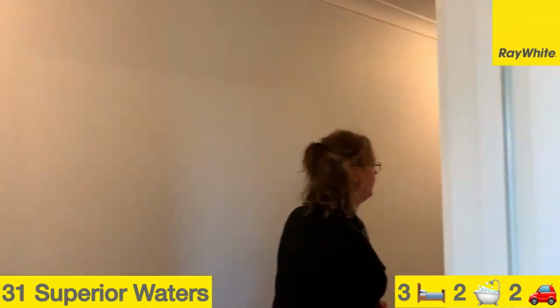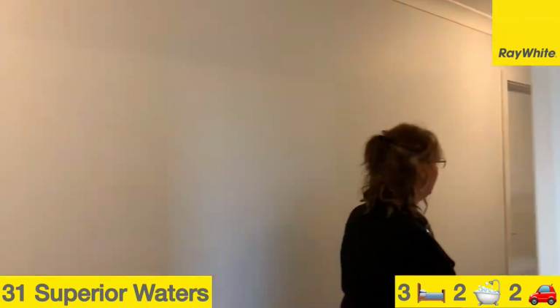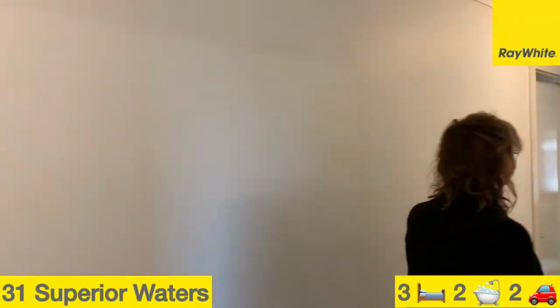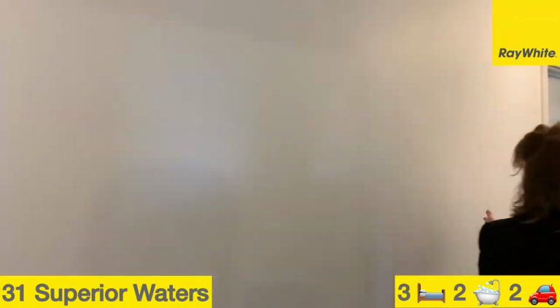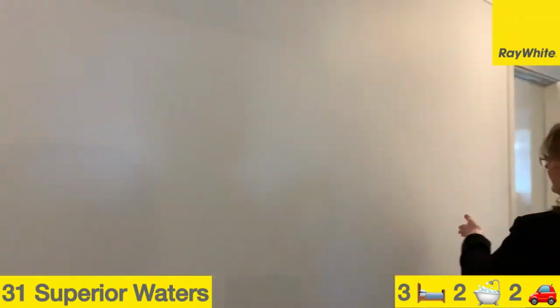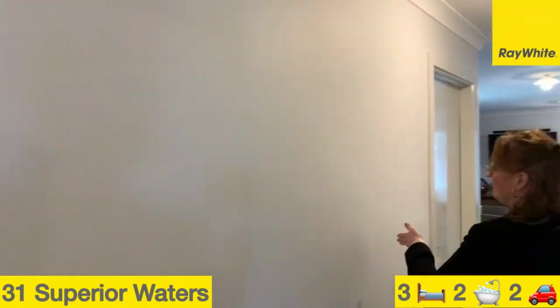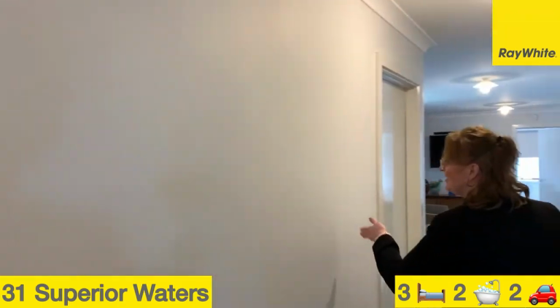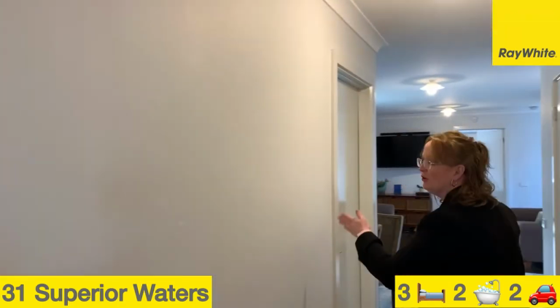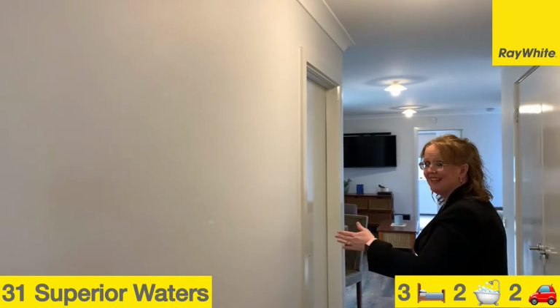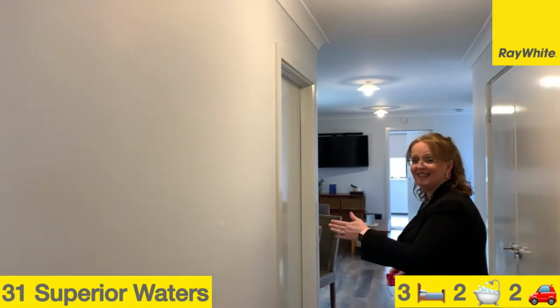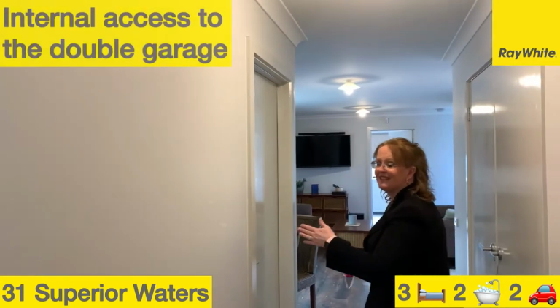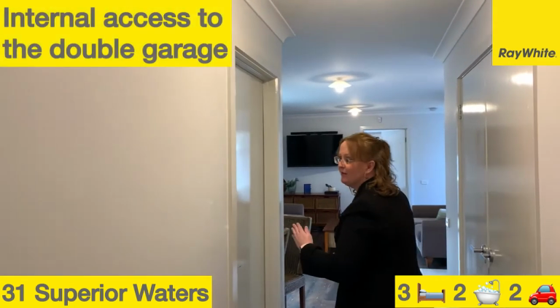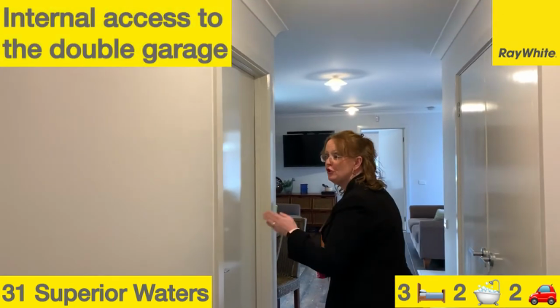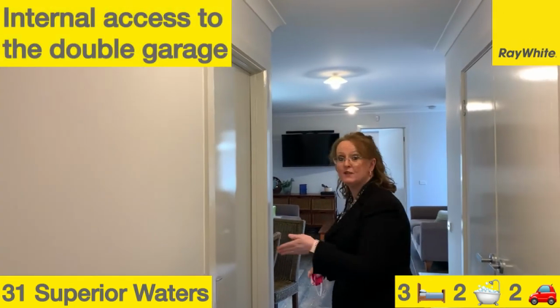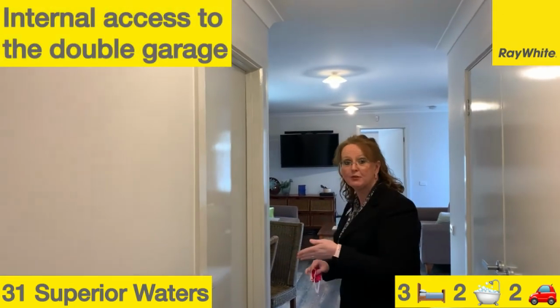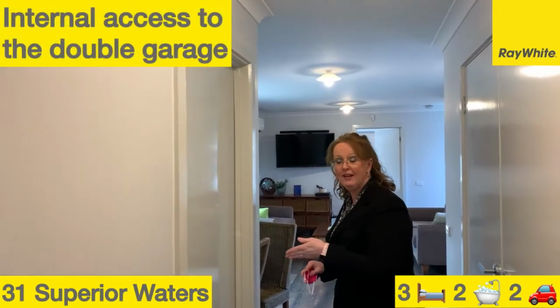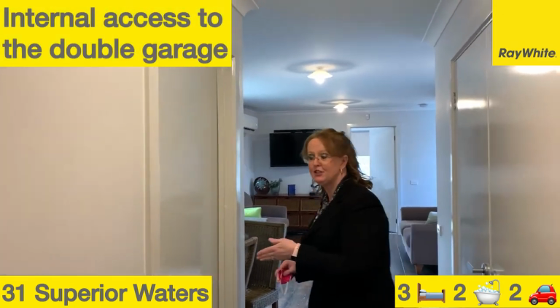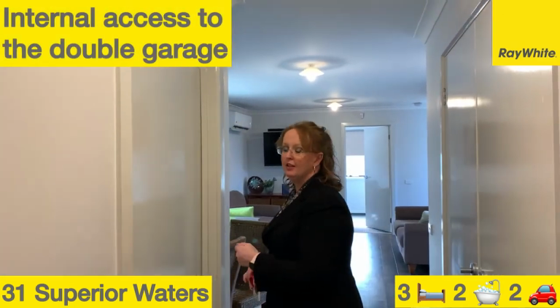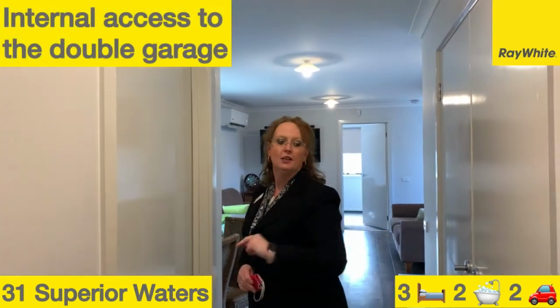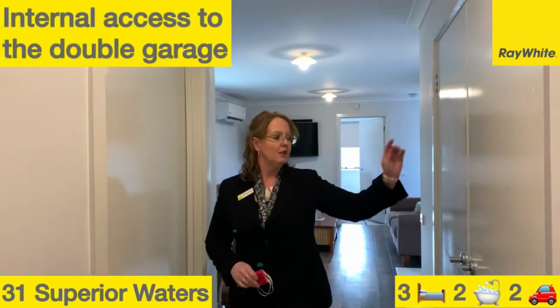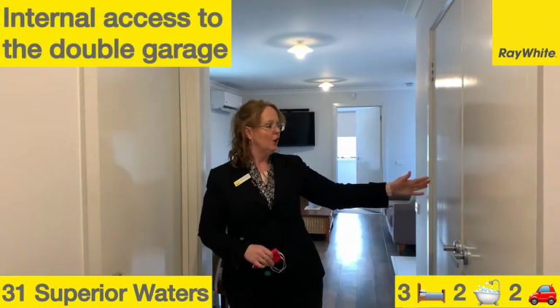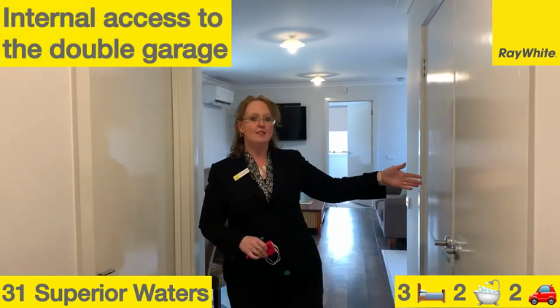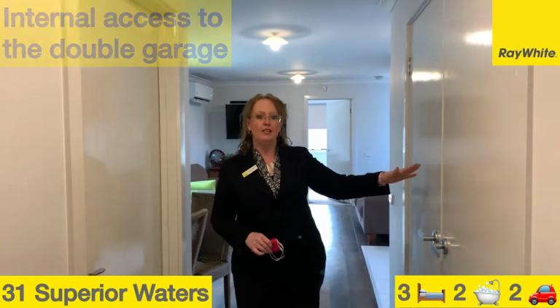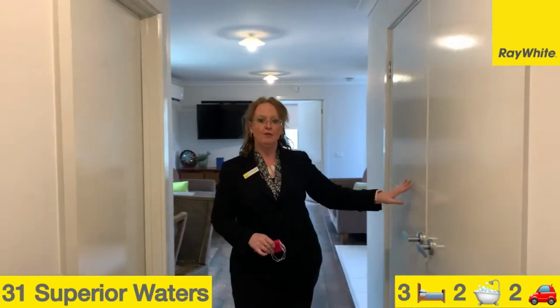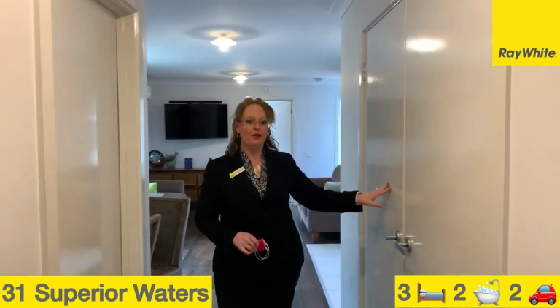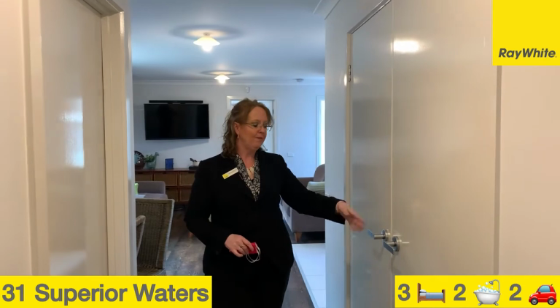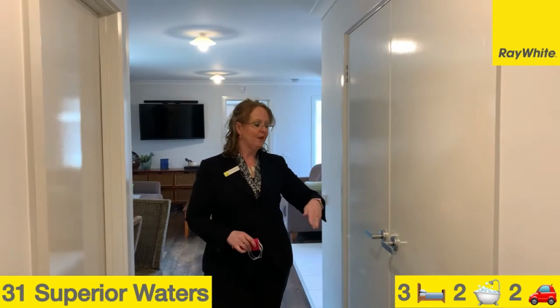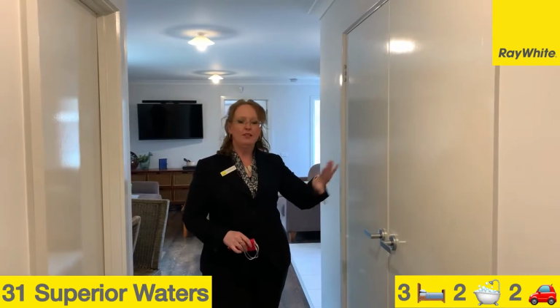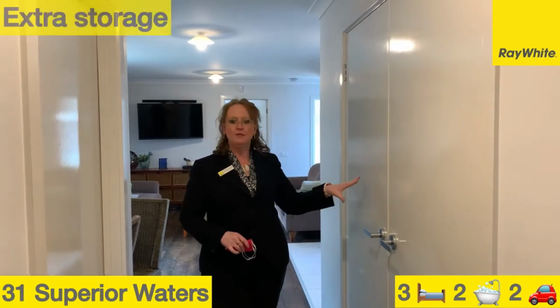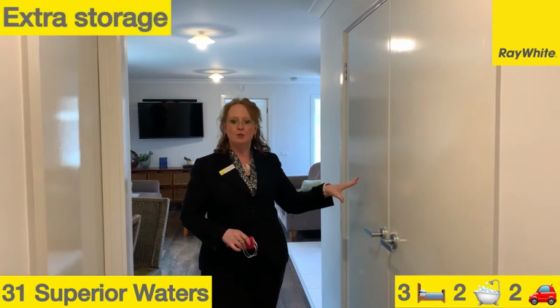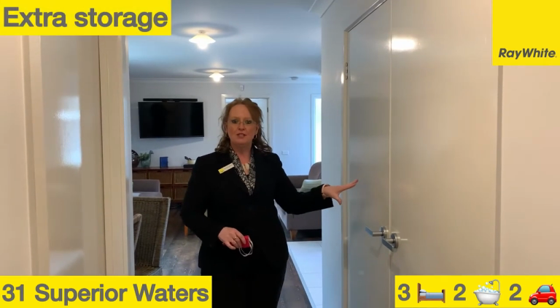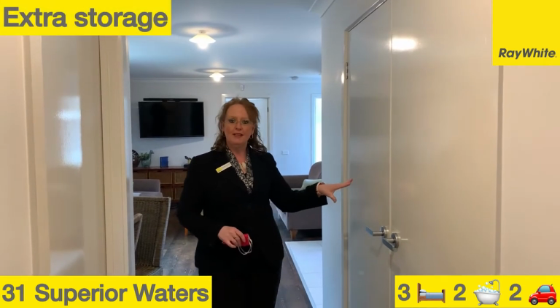Over to my left here we've got internal access to your double garage. Over this side here we've got plenty of storage space.